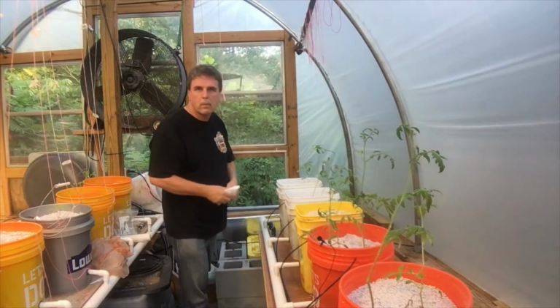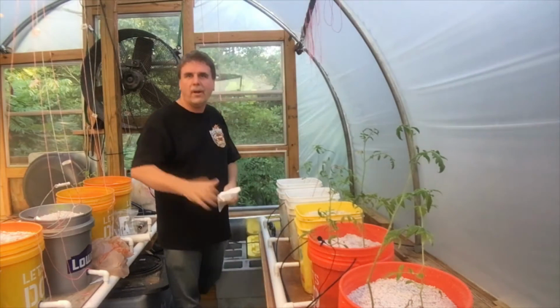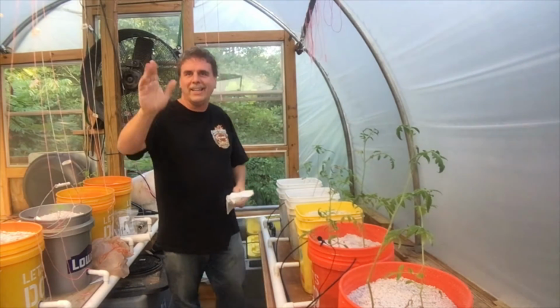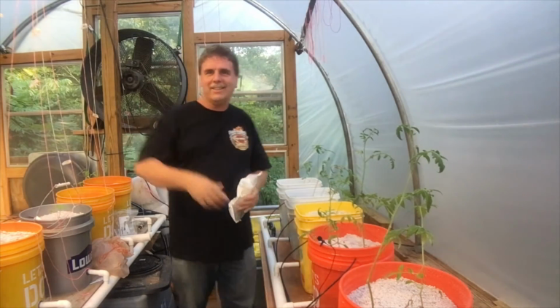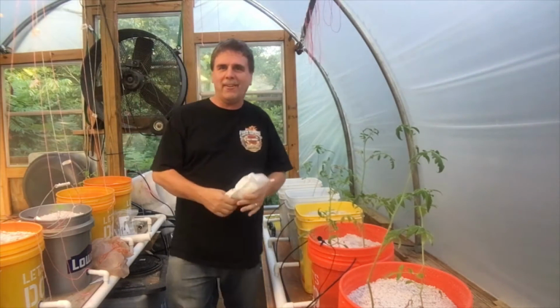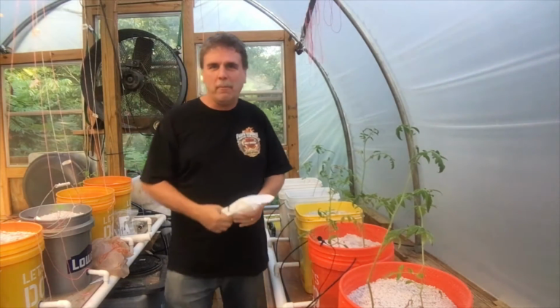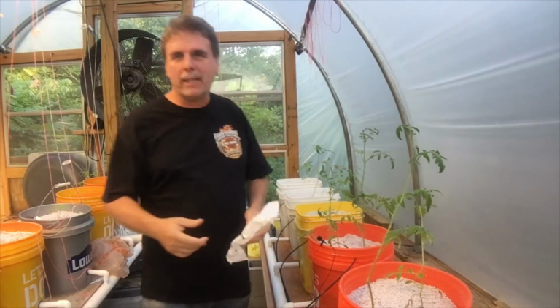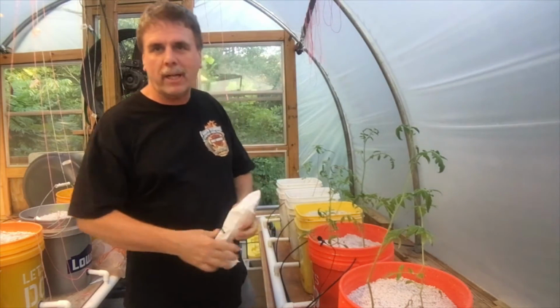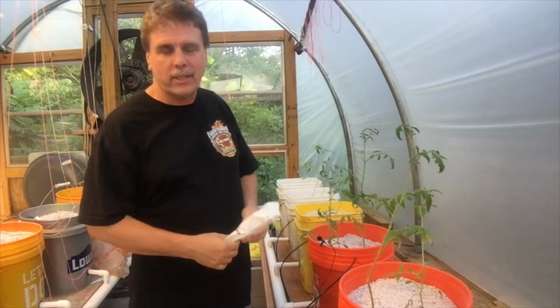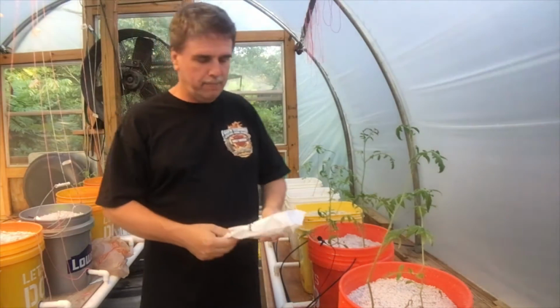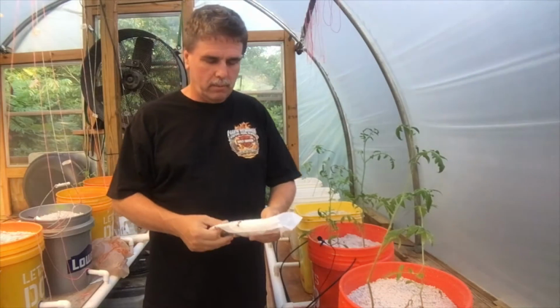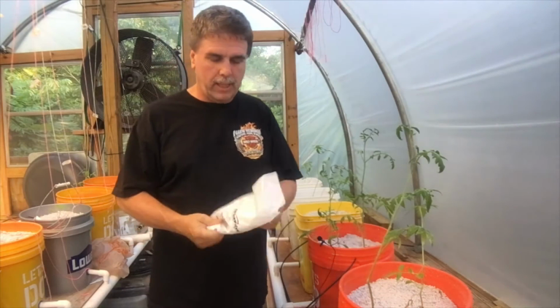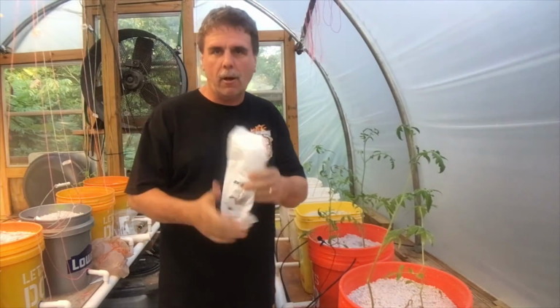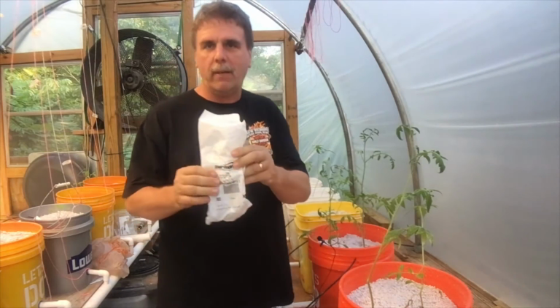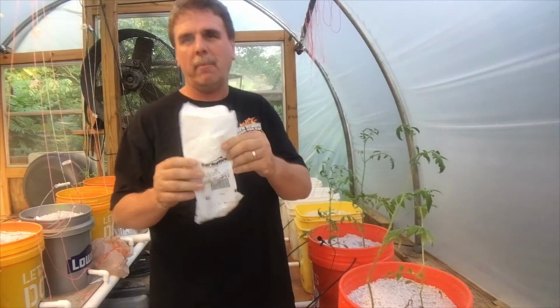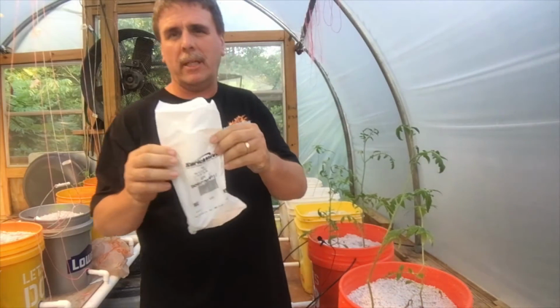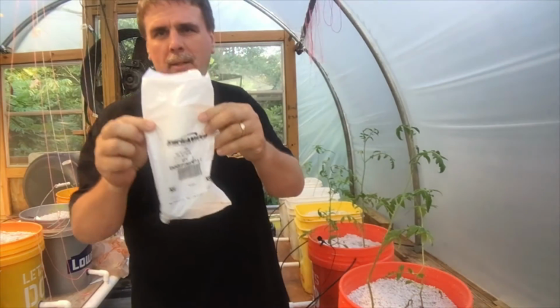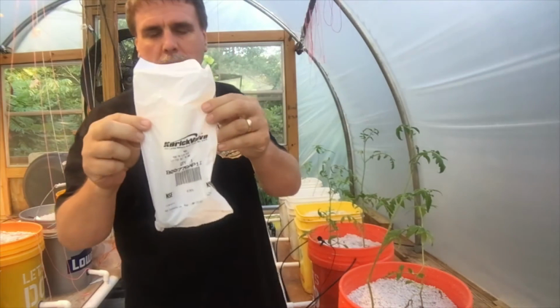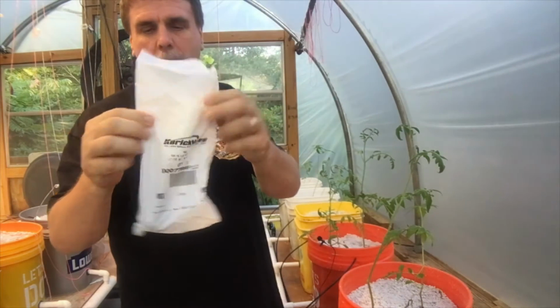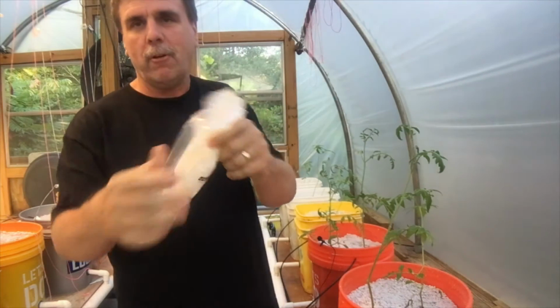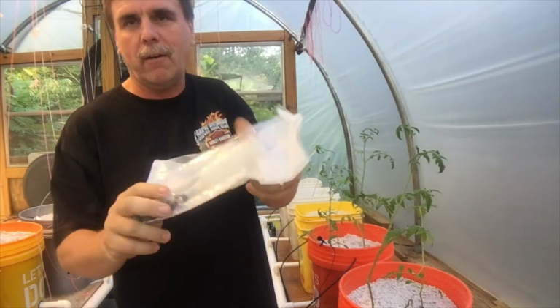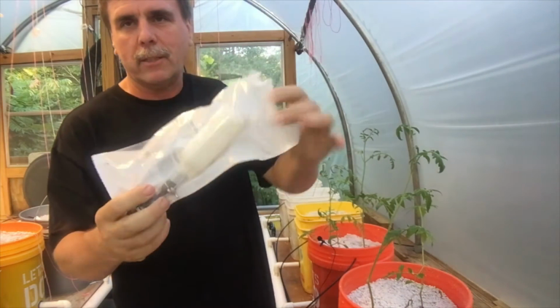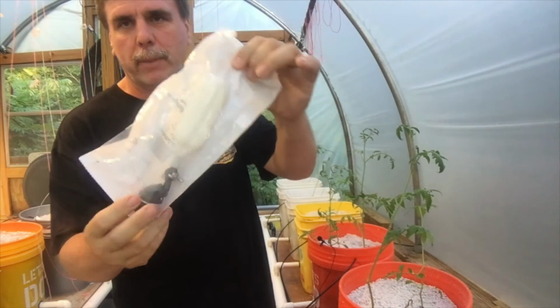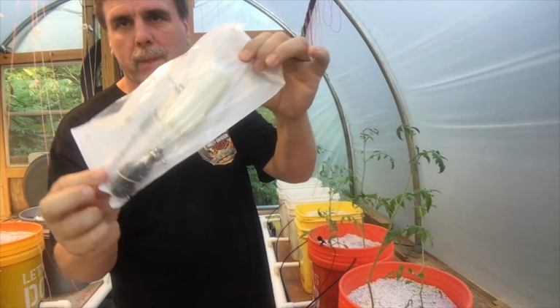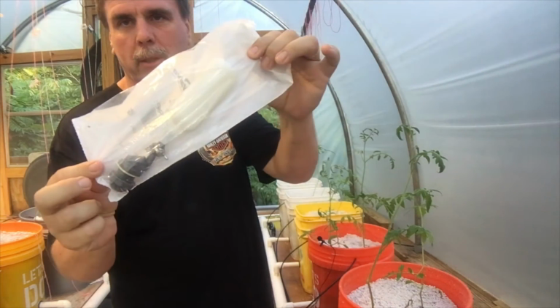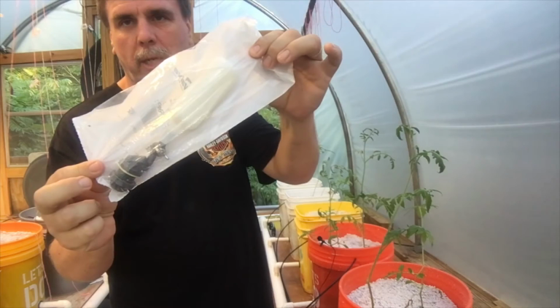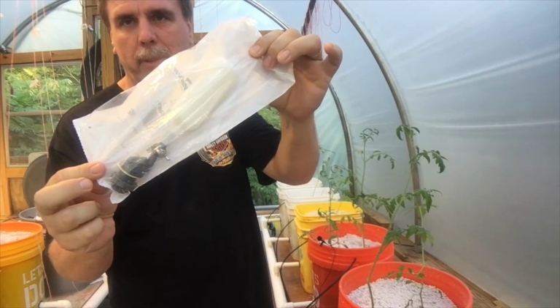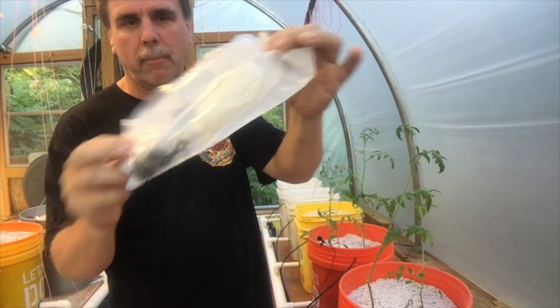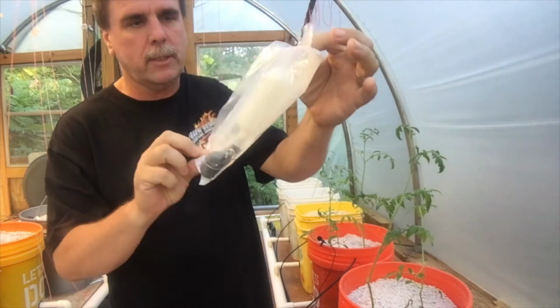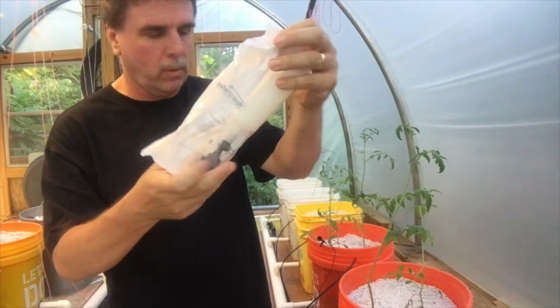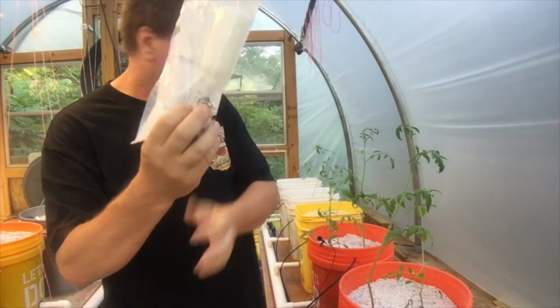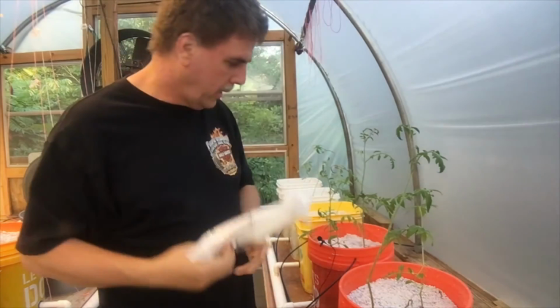Hey, Tim Mater here back in the greenhouse tonight. My carb valve came in today — this is an auto fuel valve that I told you about. I'm going to show you how I put that on my reservoir a little bit later on.